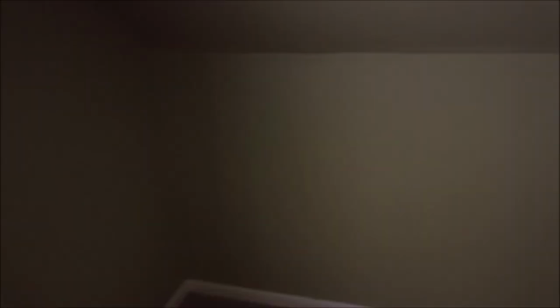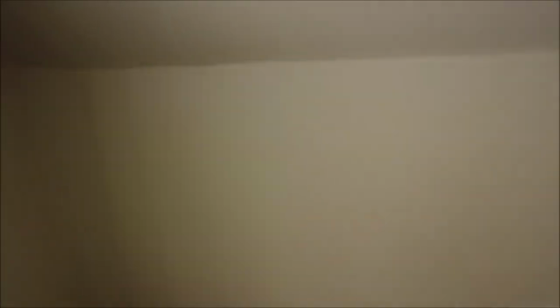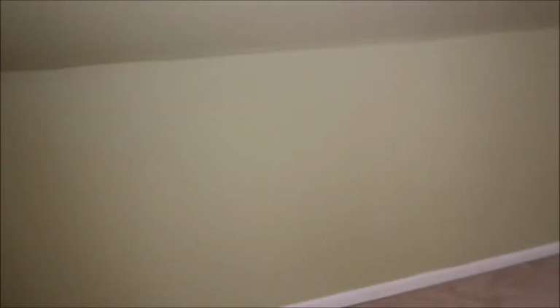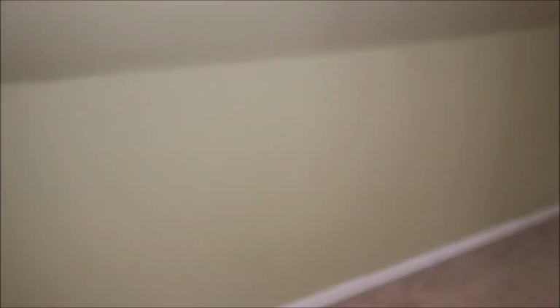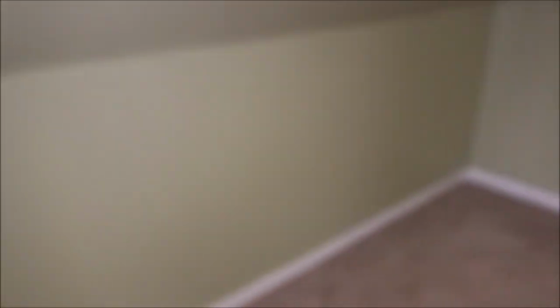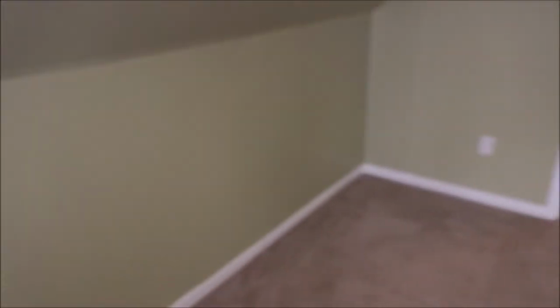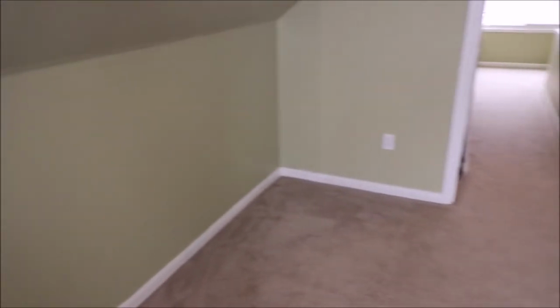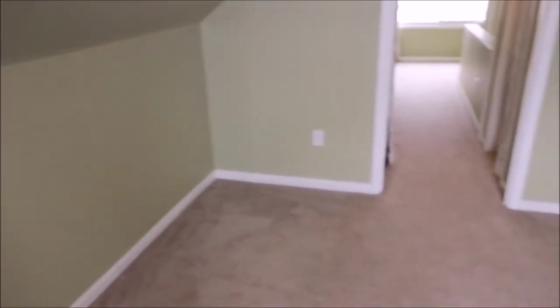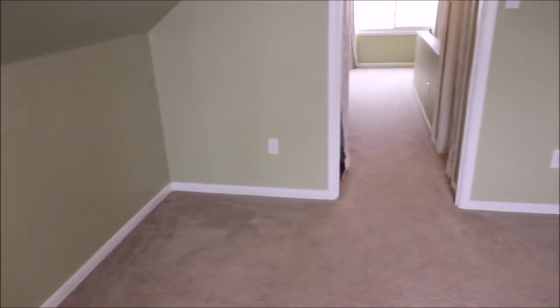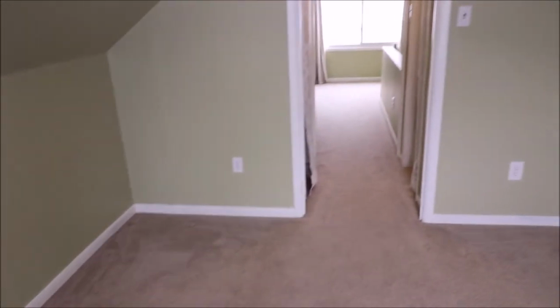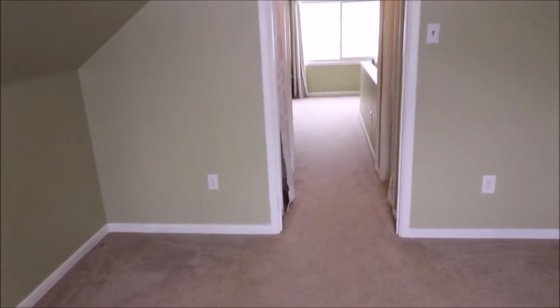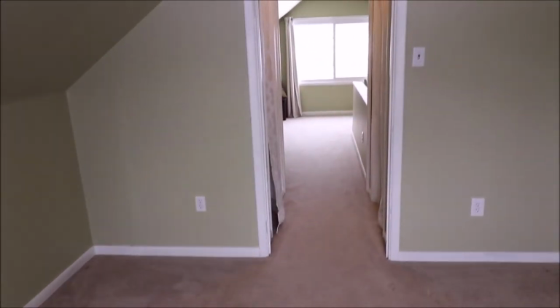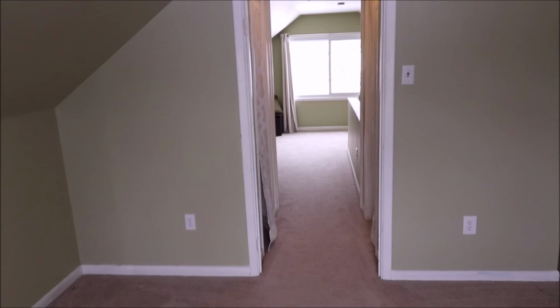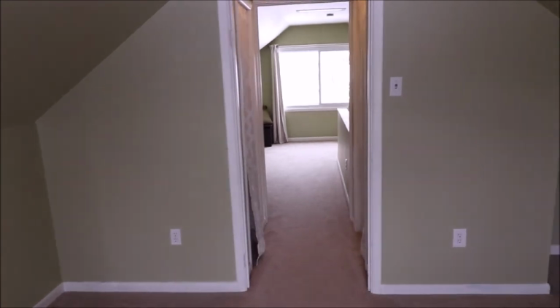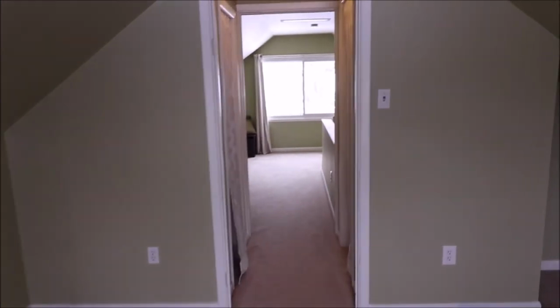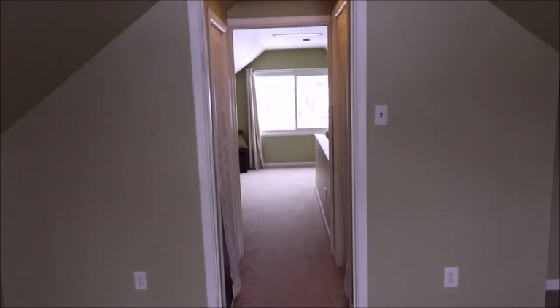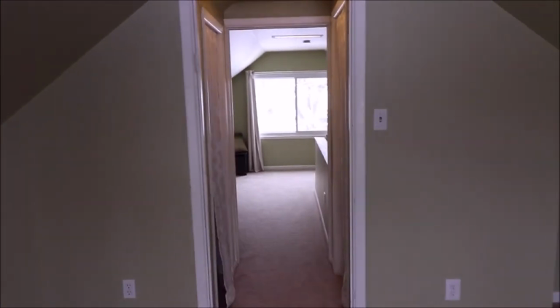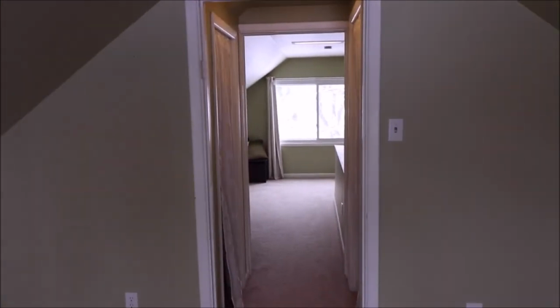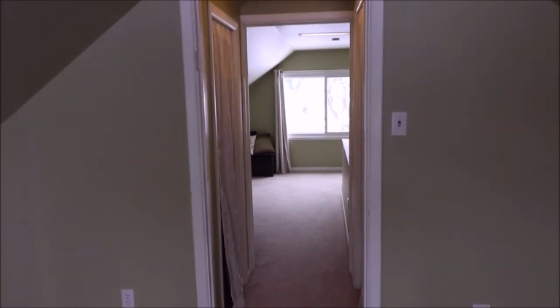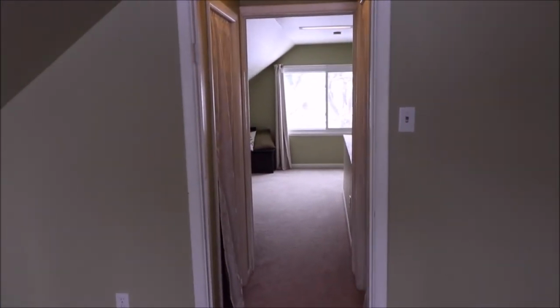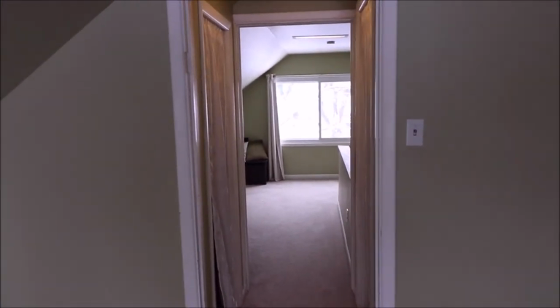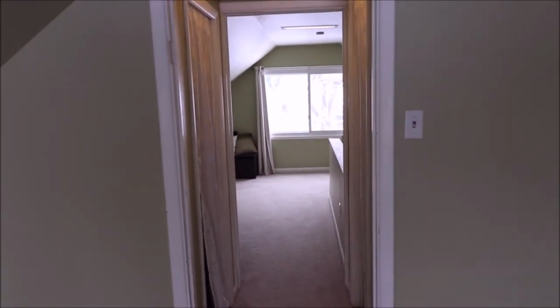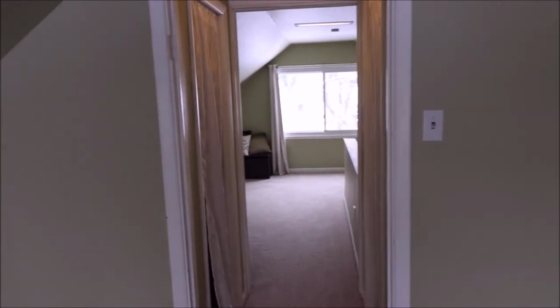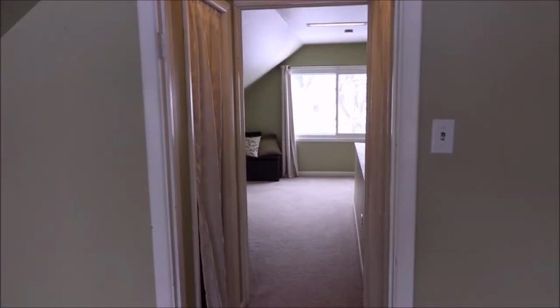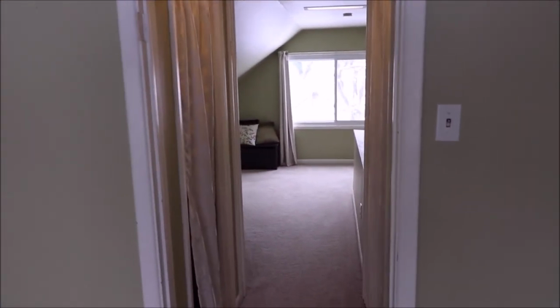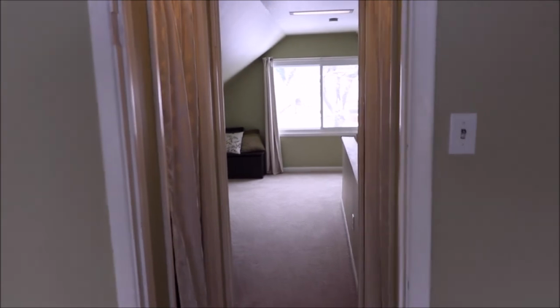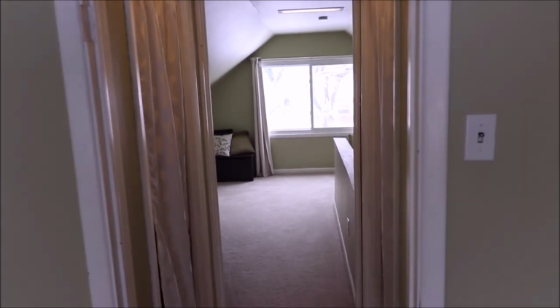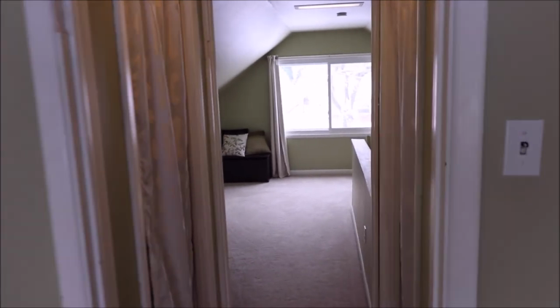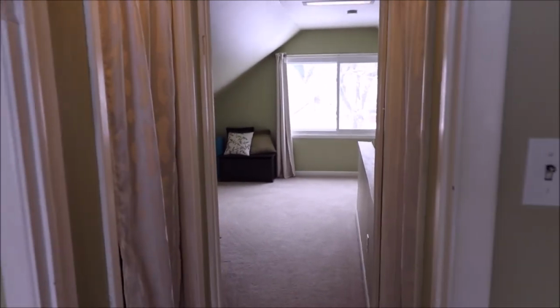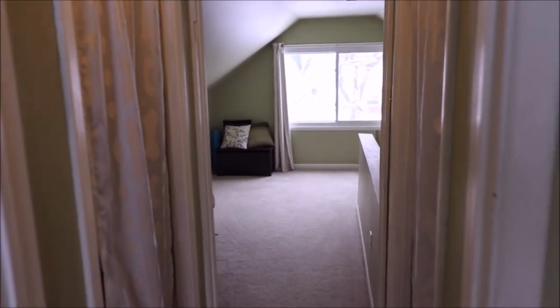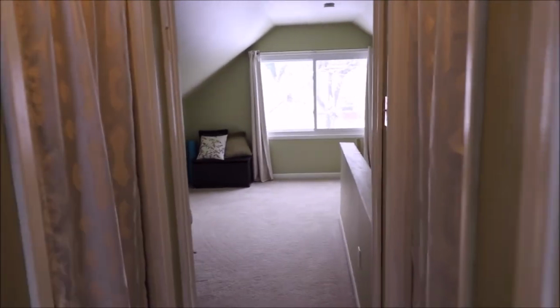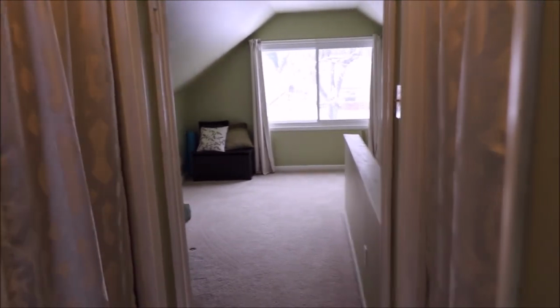This home has a lot of character, a lot of charm. This home will not last long in this market, so schedule your showing today. Thank you for taking this tour with me.